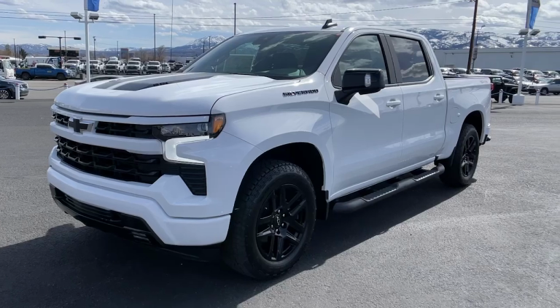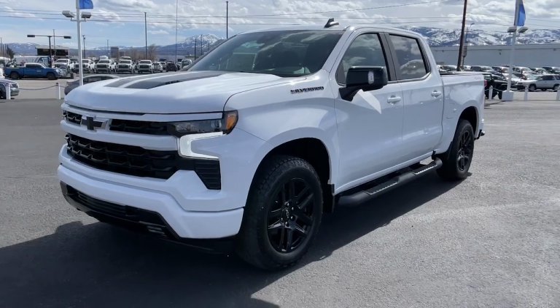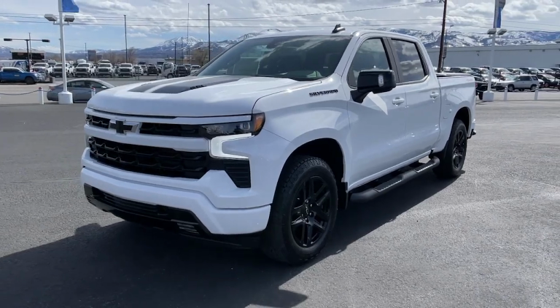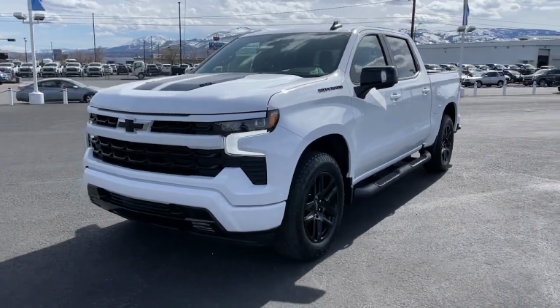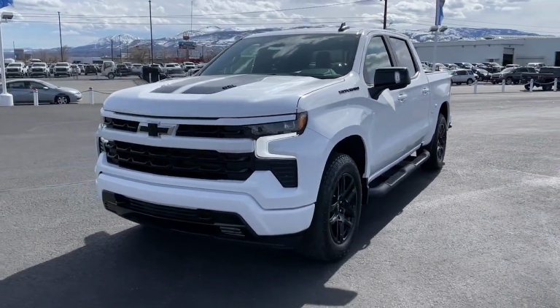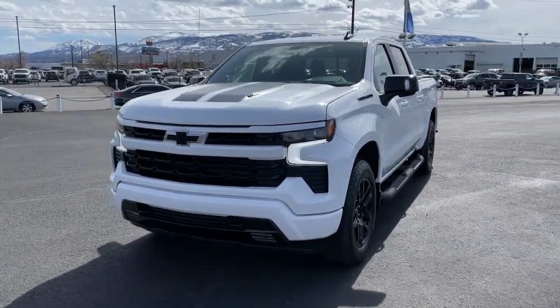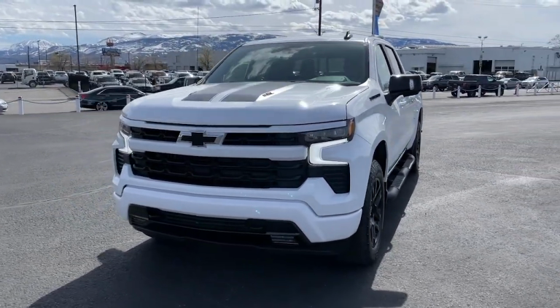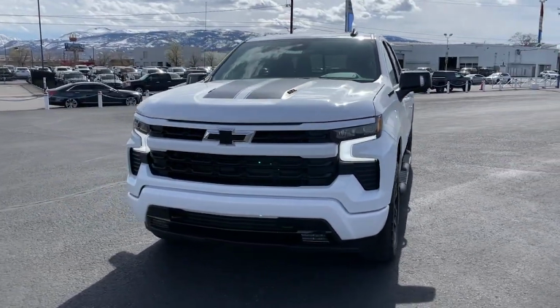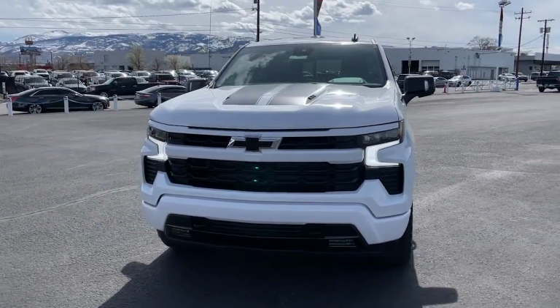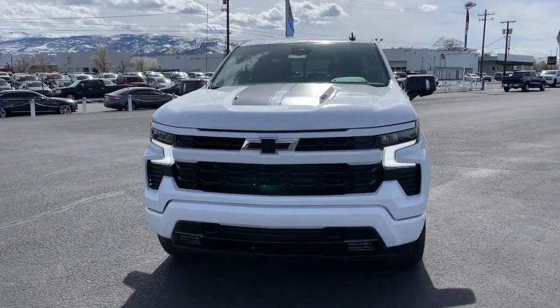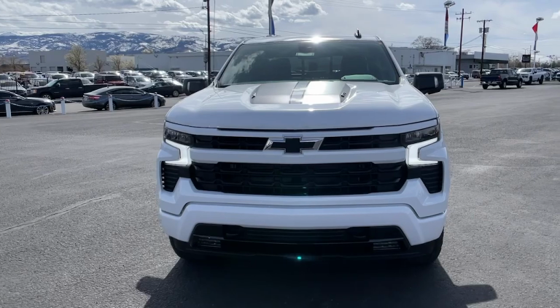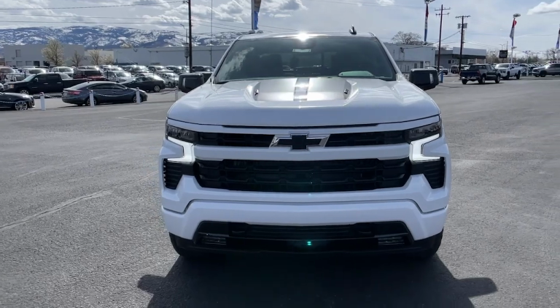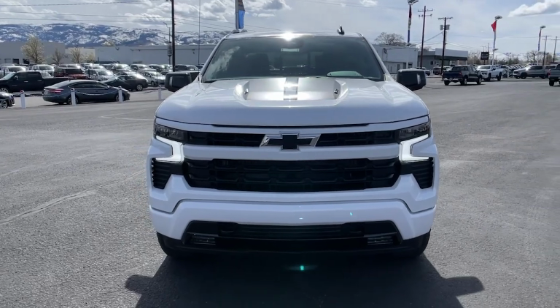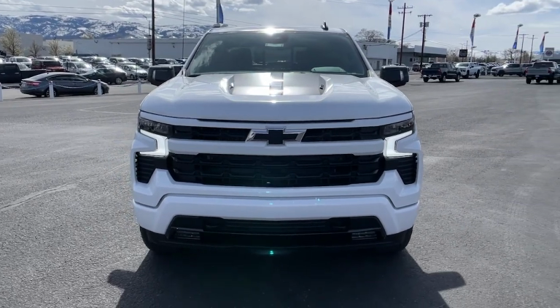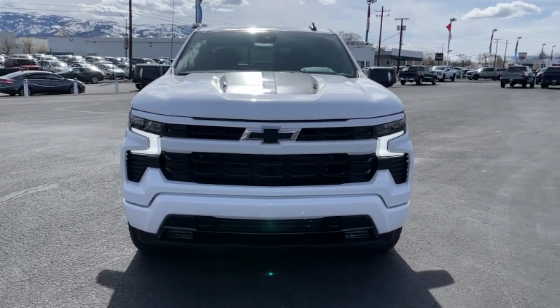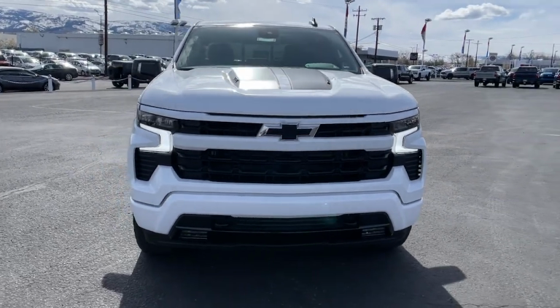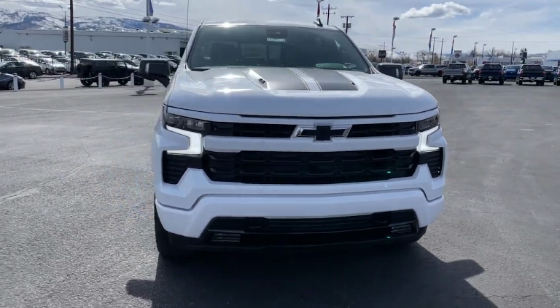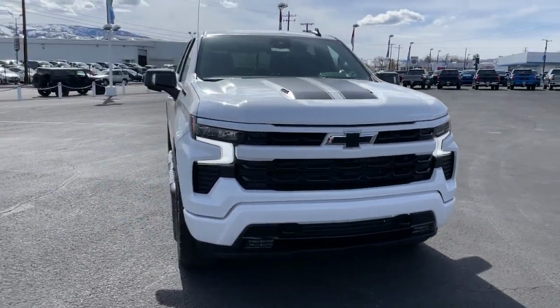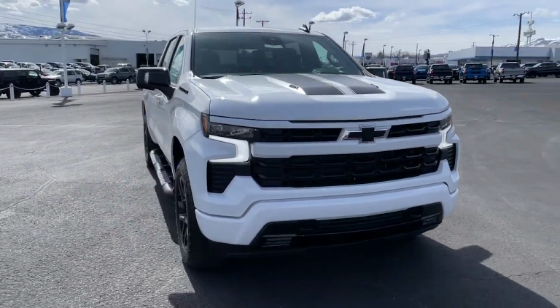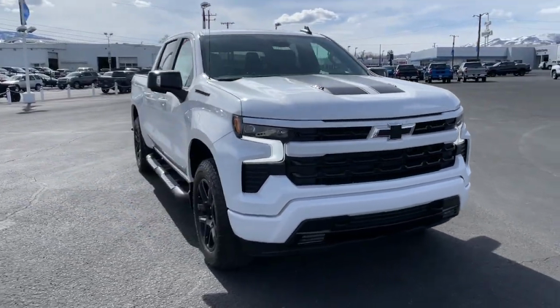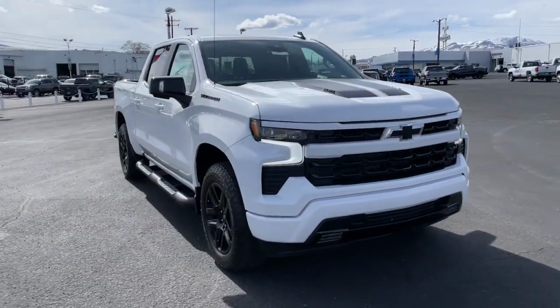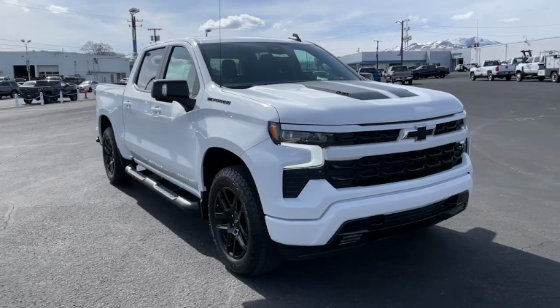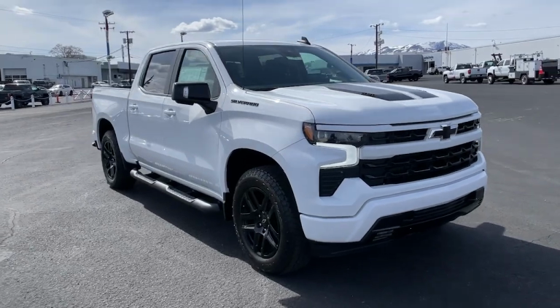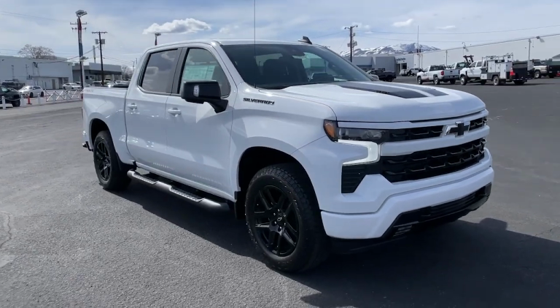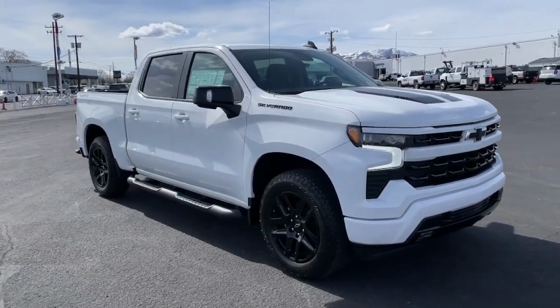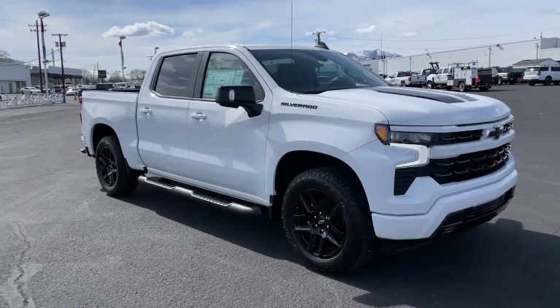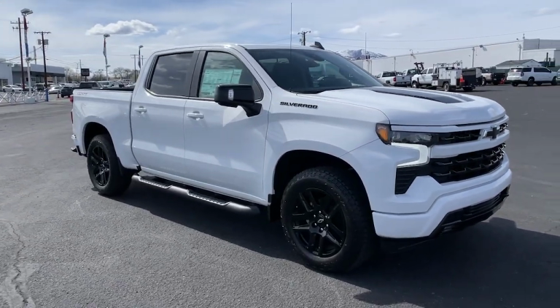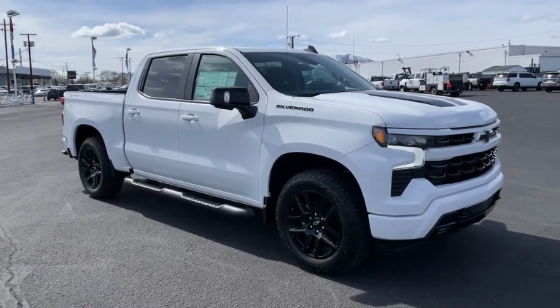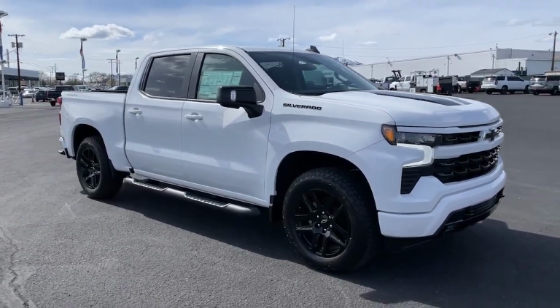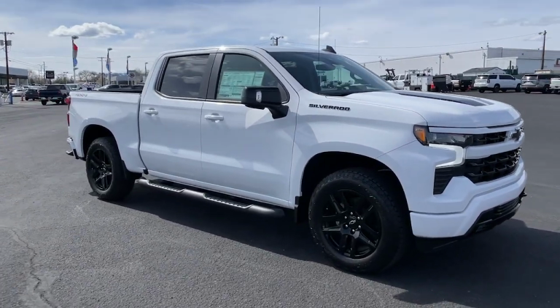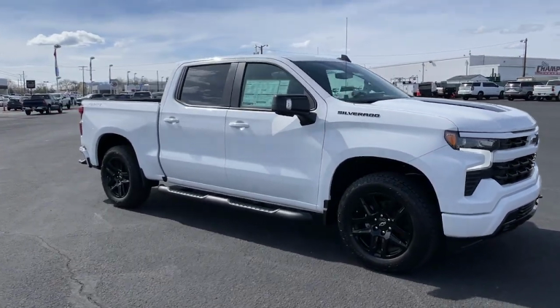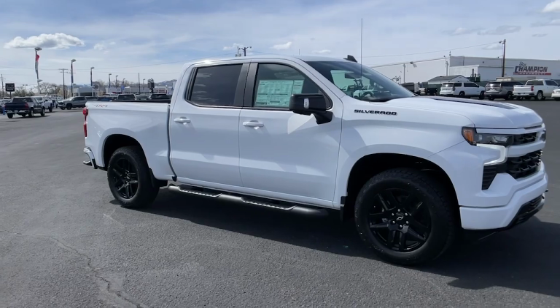Introducing the 2023 Chevrolet Silverado 1500. Stay connected on the worksite in the full-size Silverado 1500 pickup. Its smooth, agile ride keeps you comfortable, while its rugged strength gets the job done.